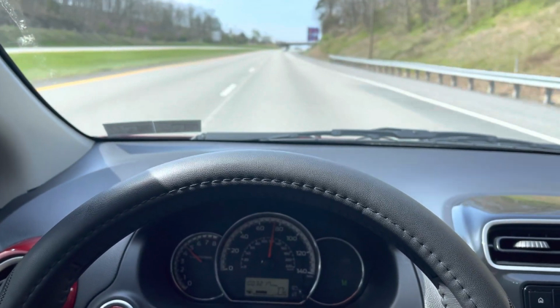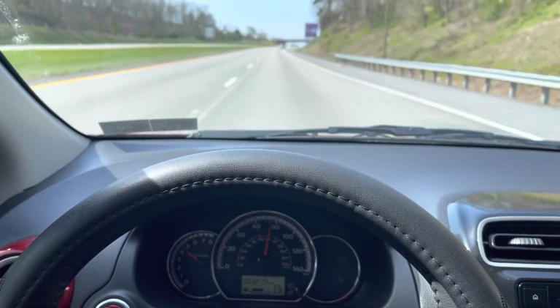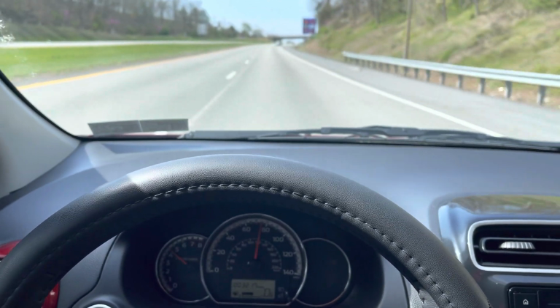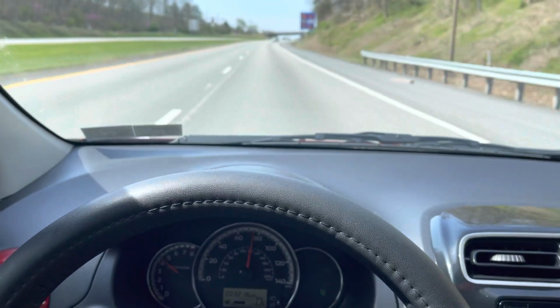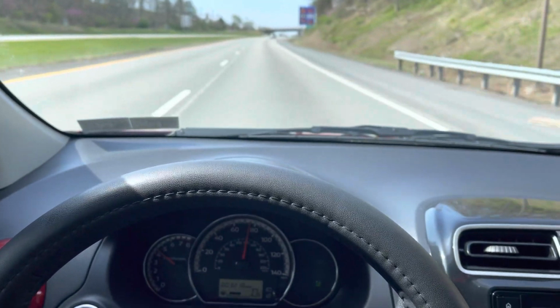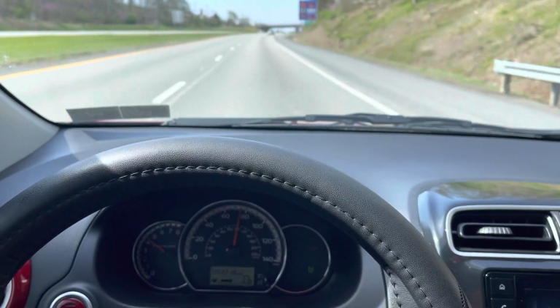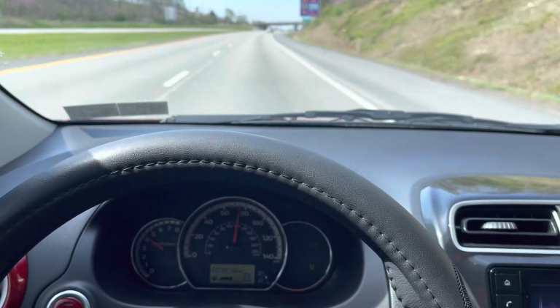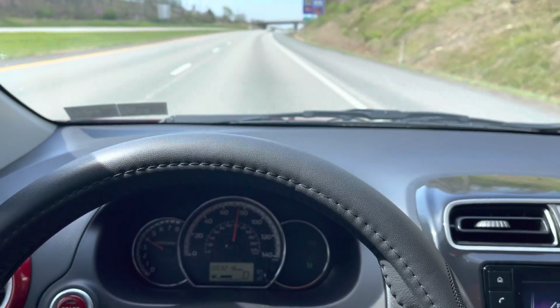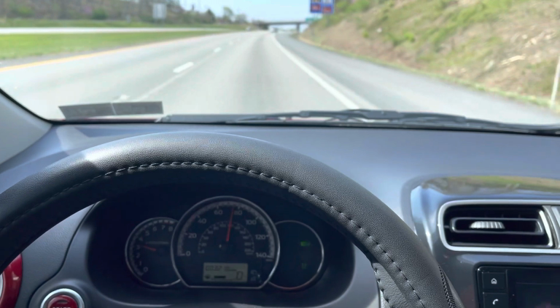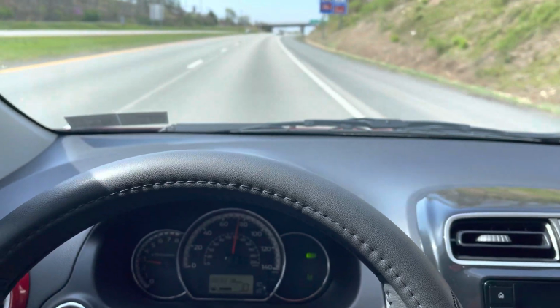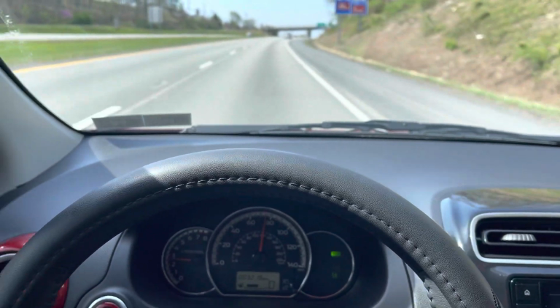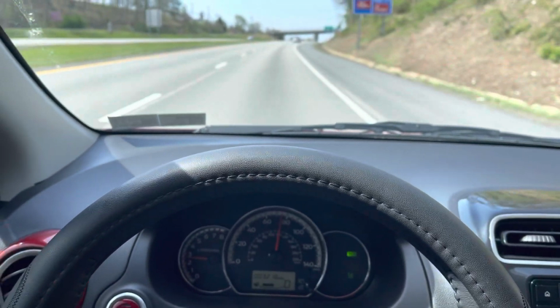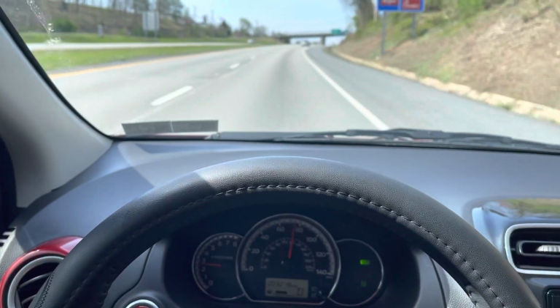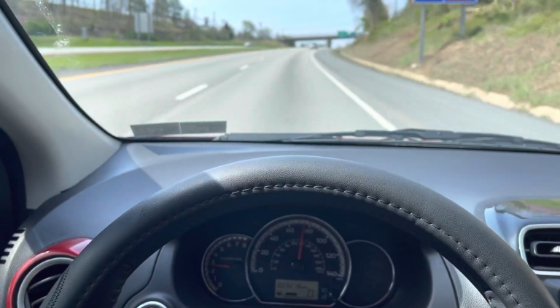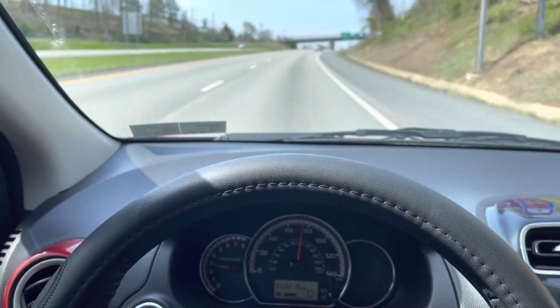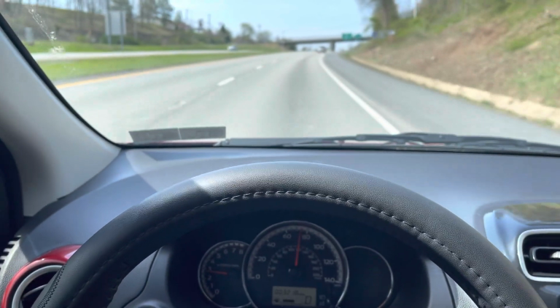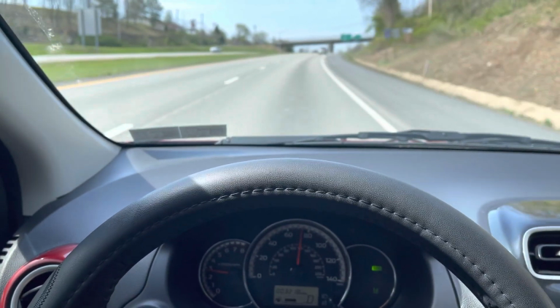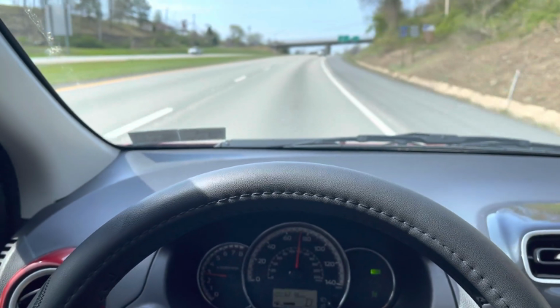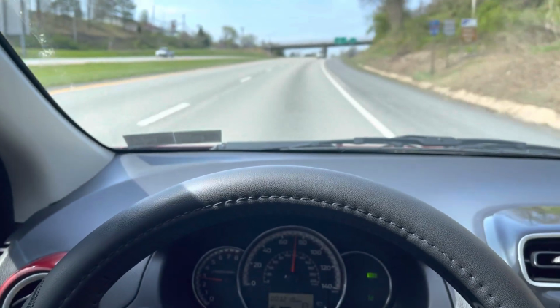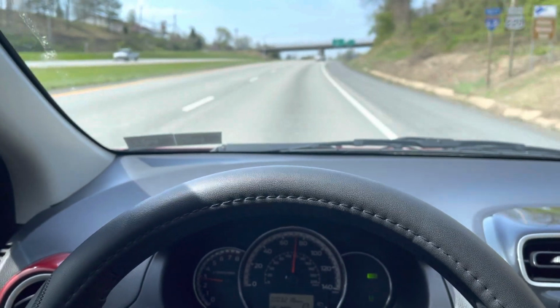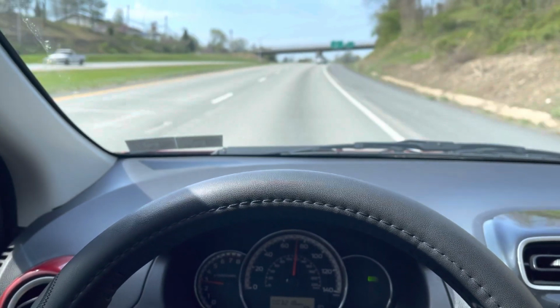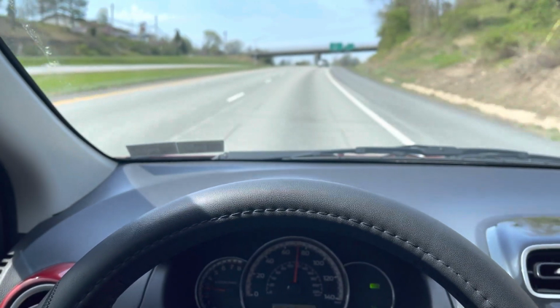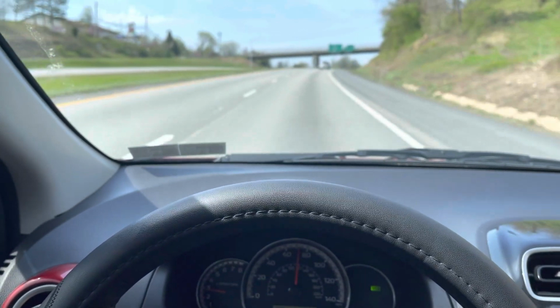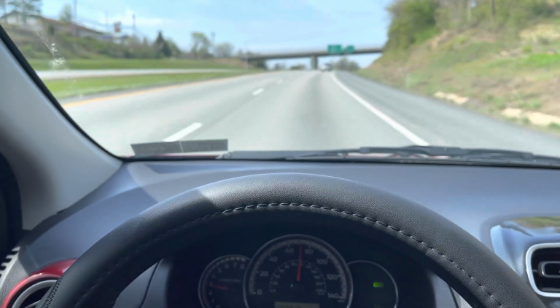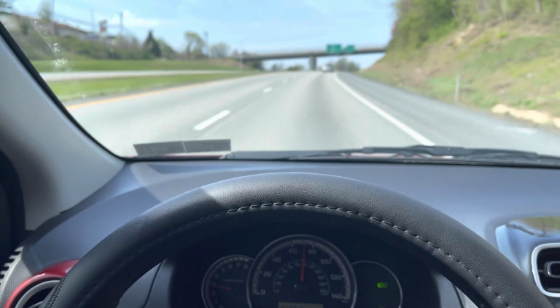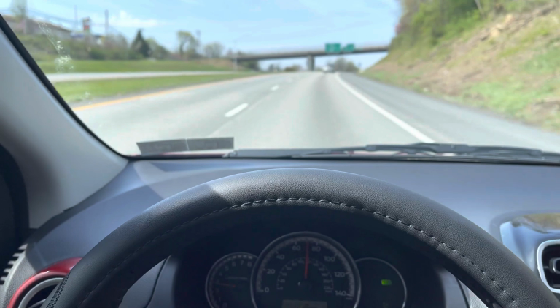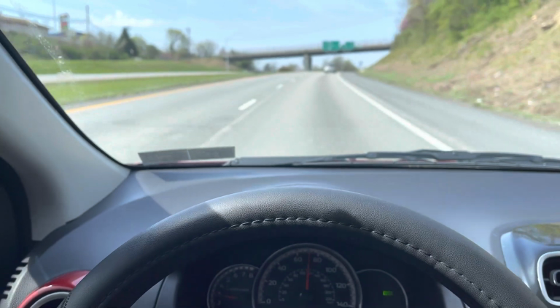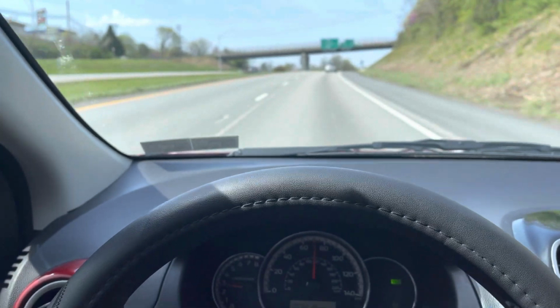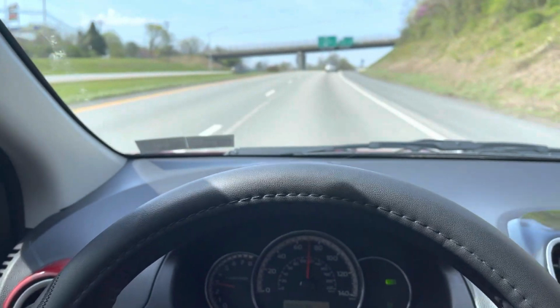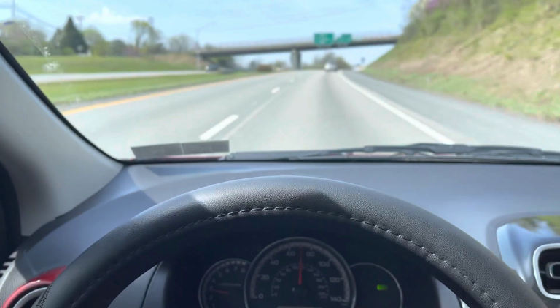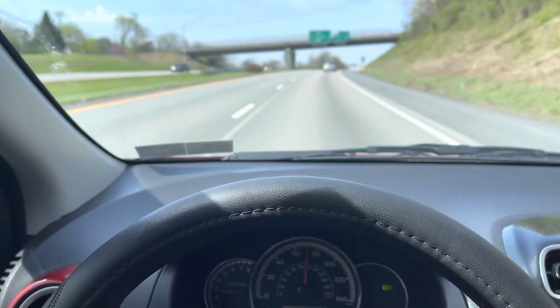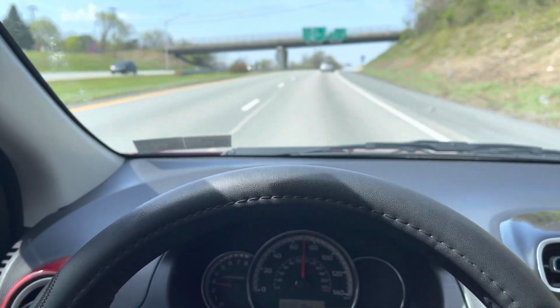Okay, I'm taking it out of sport mode. Yeah, this hill is a lot steeper than what you think it is — that's one of the steepest on-ramps in town.